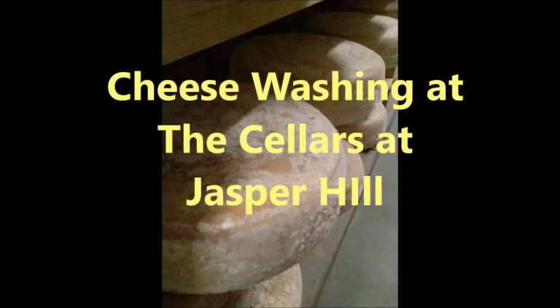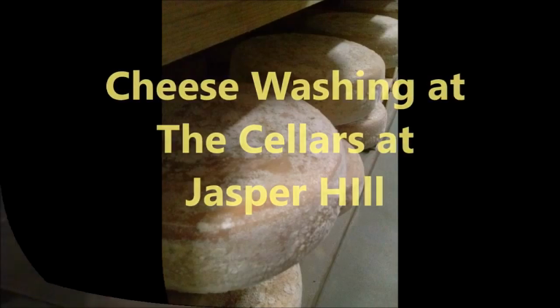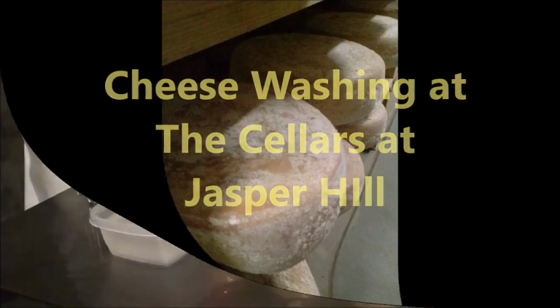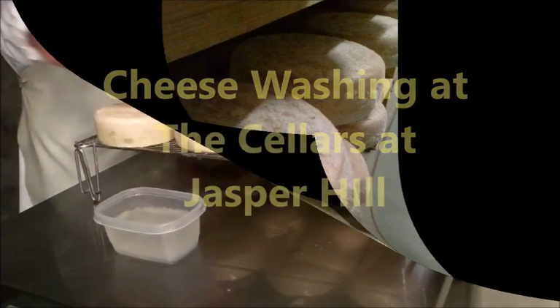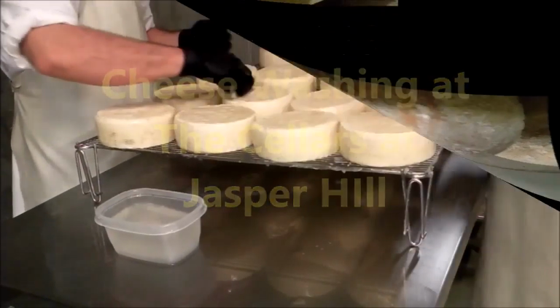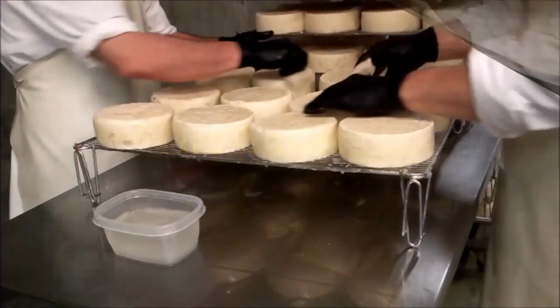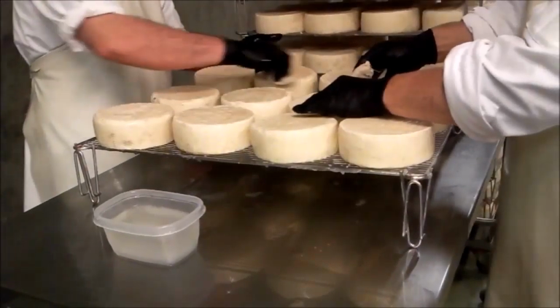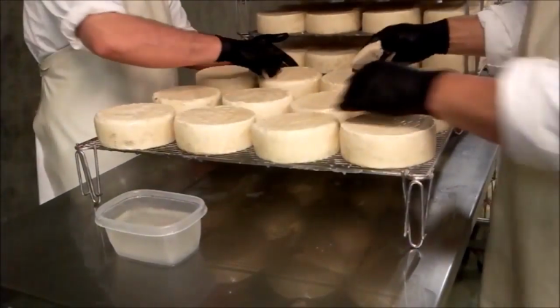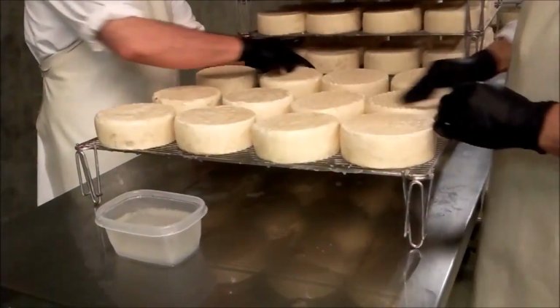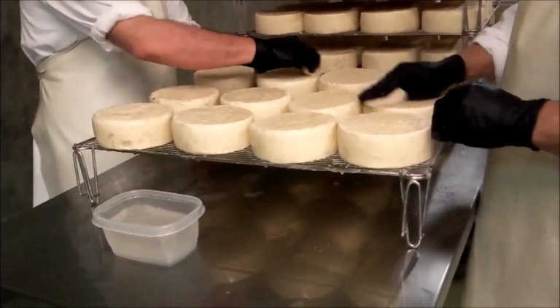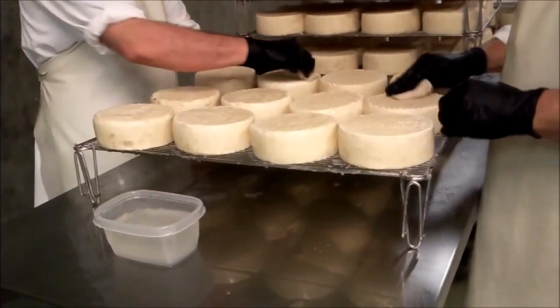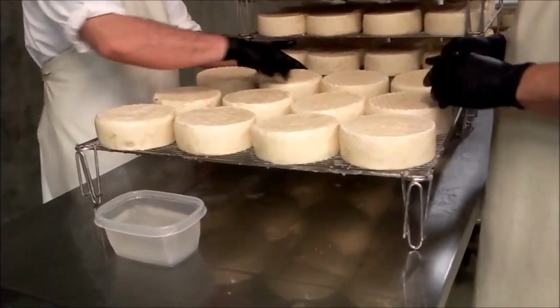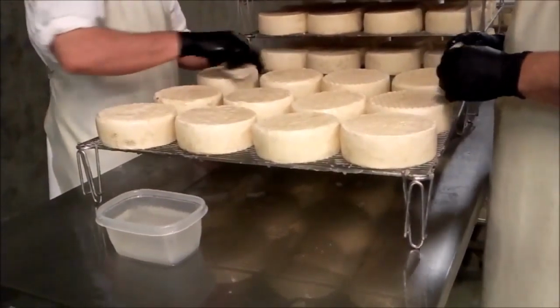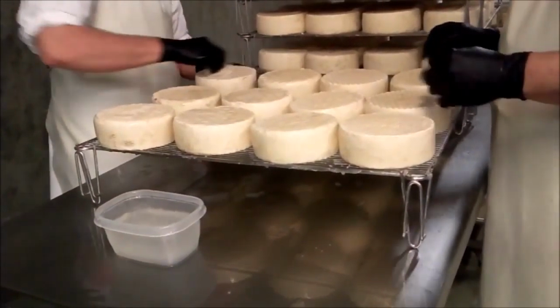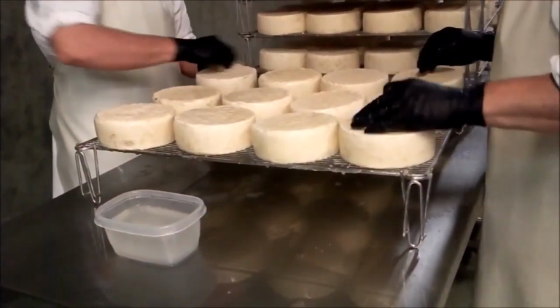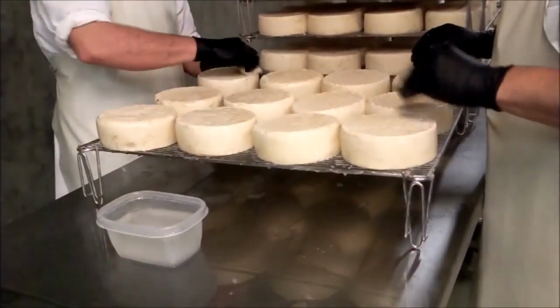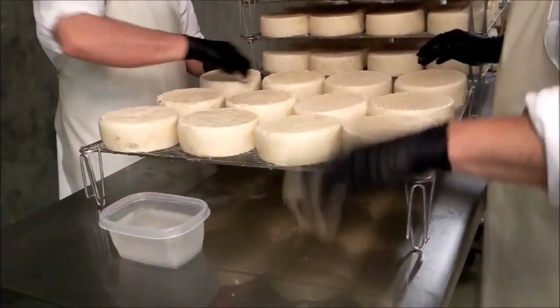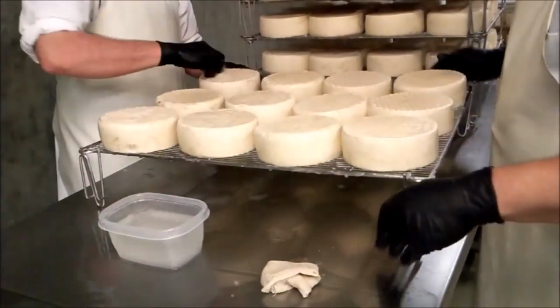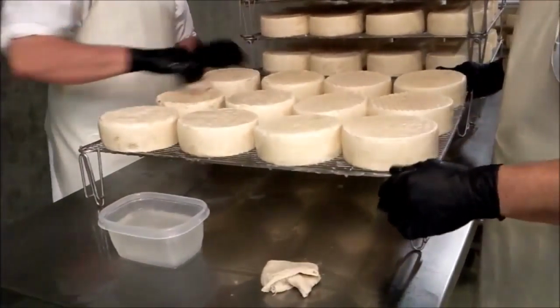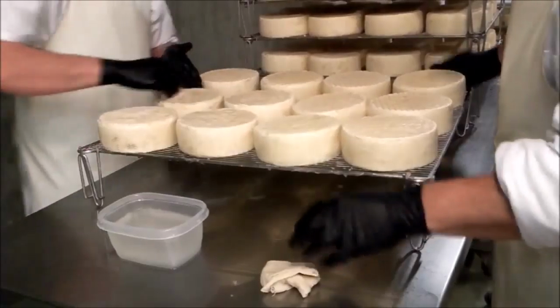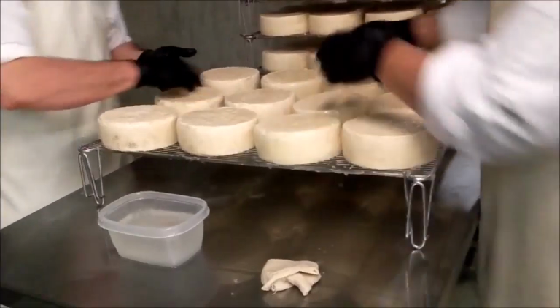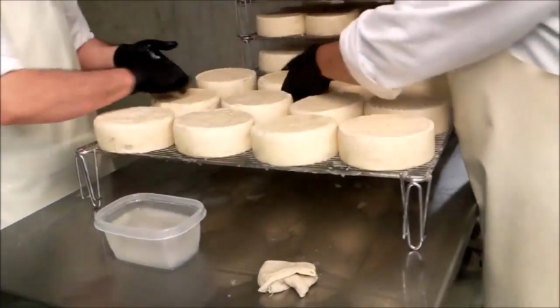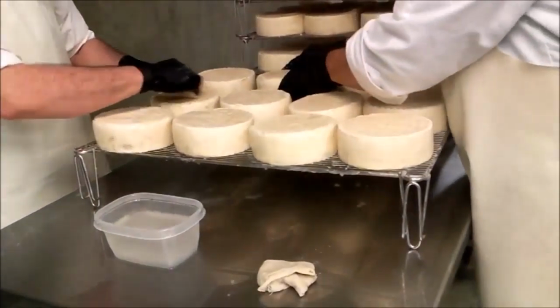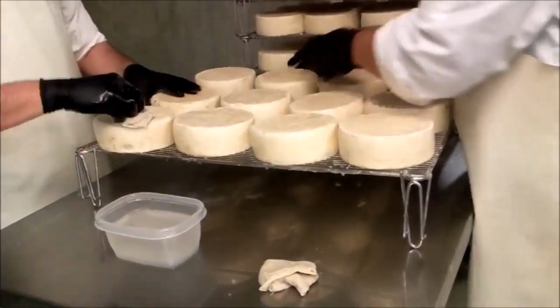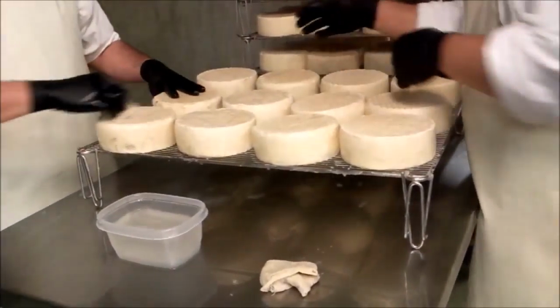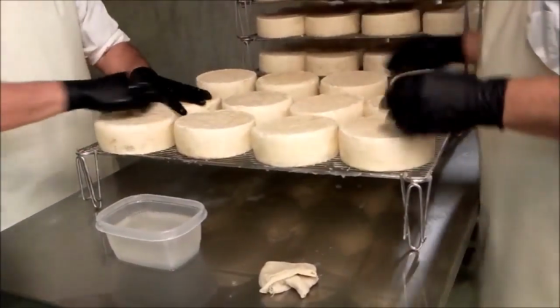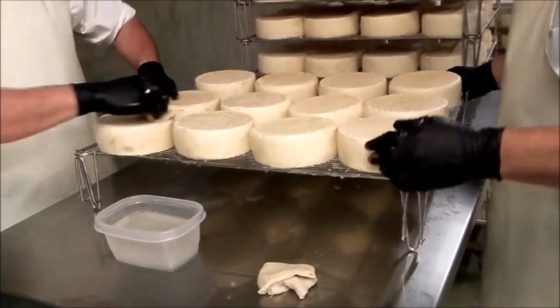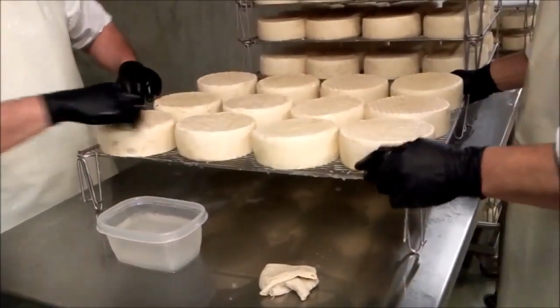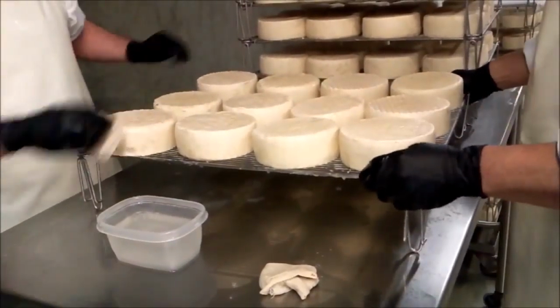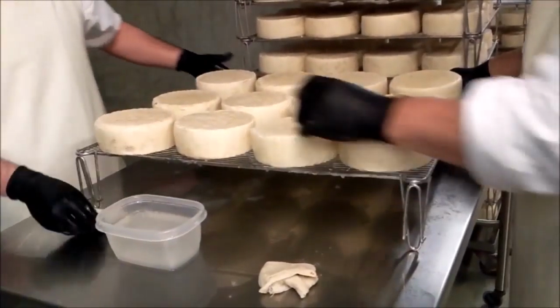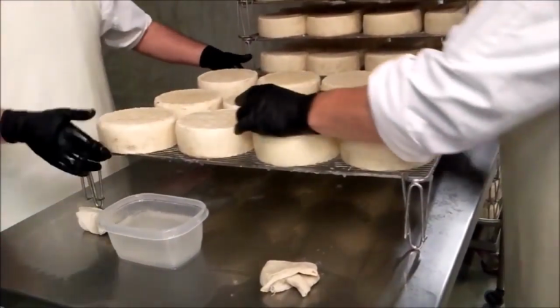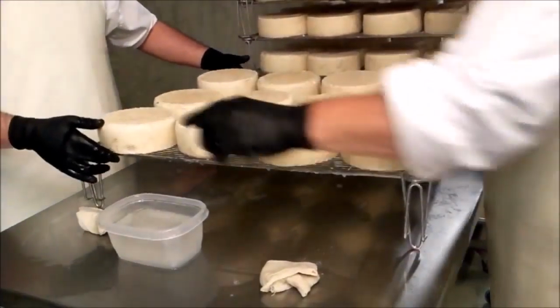Alright guys, so this is our wash rind bowl. So as I mentioned, wash rind cheeses are what we think of as stinky cheese, so there's certainly a pungent odor in here, but nothing too disgusting.